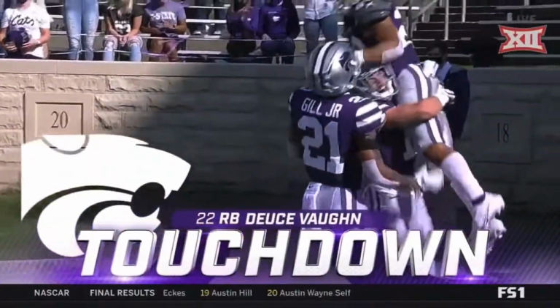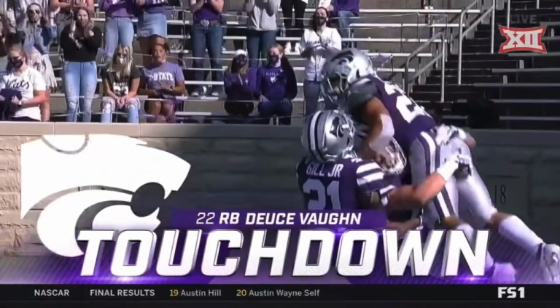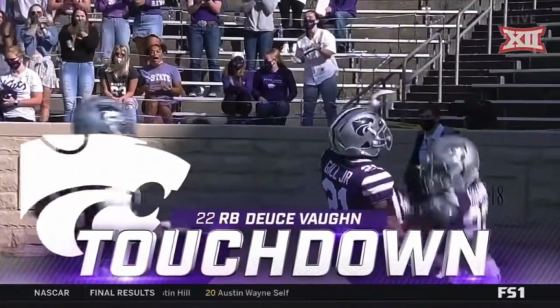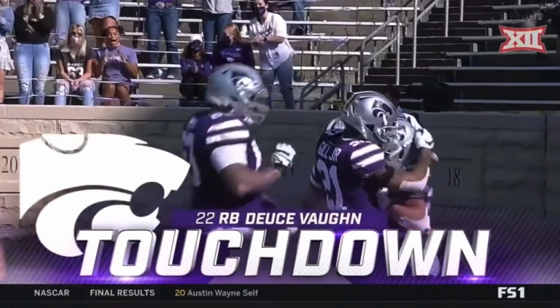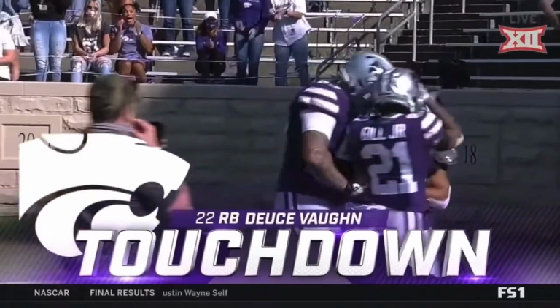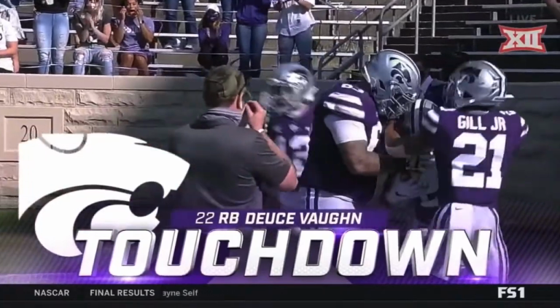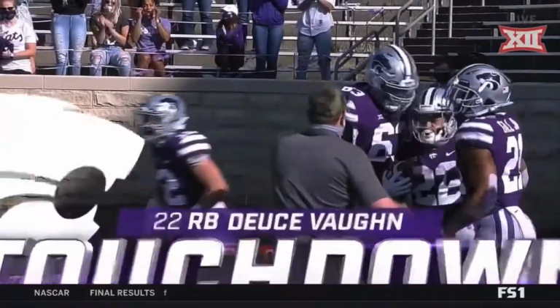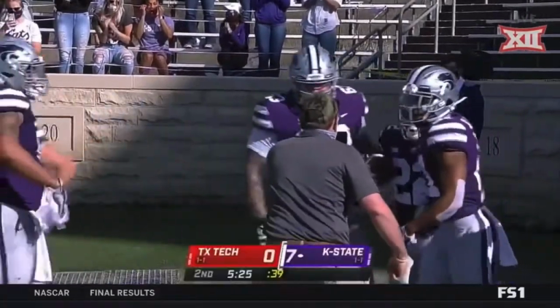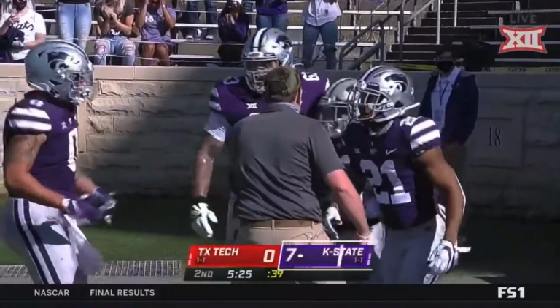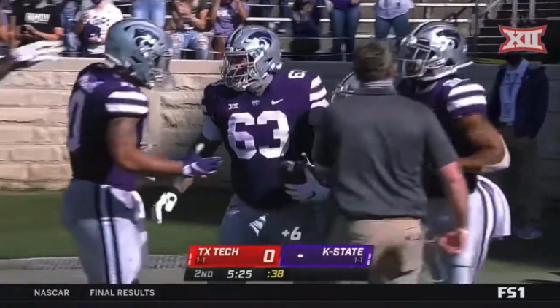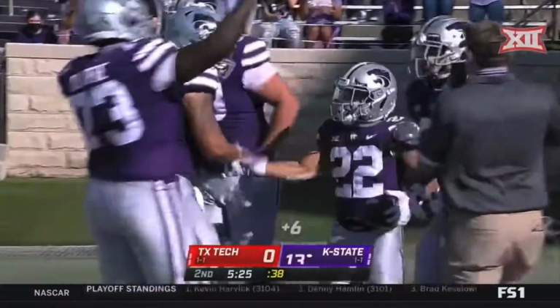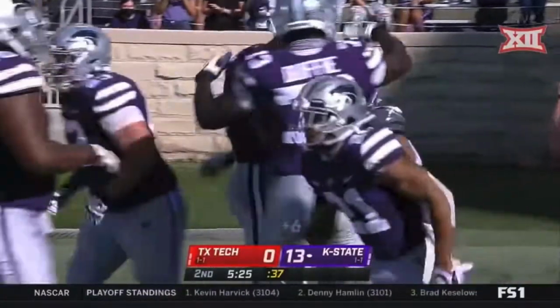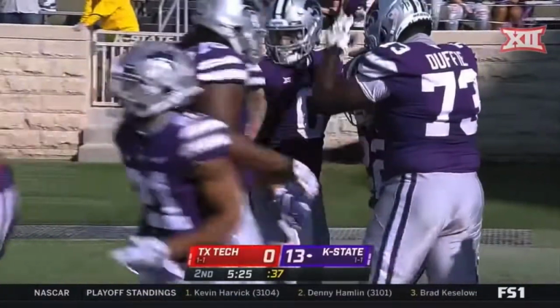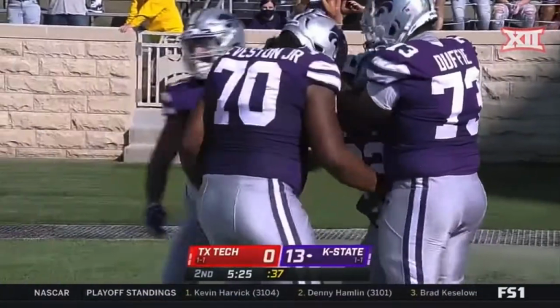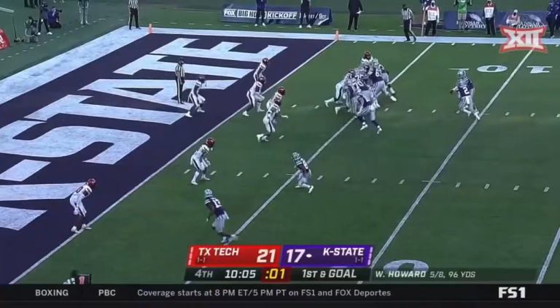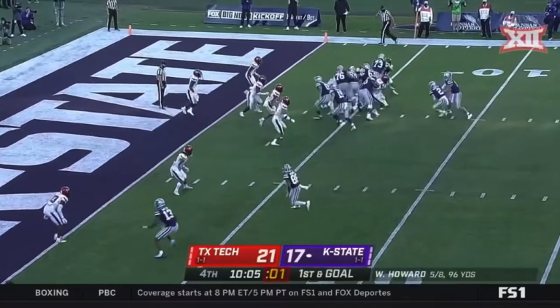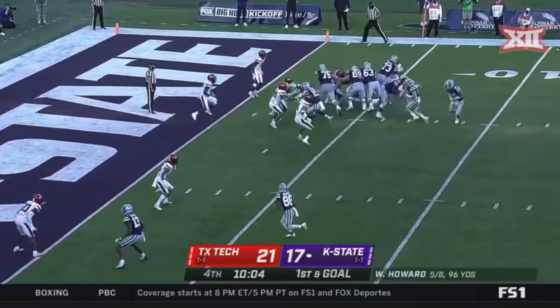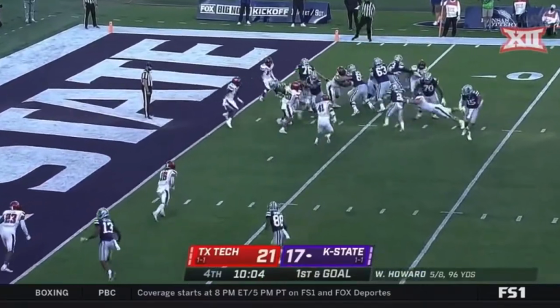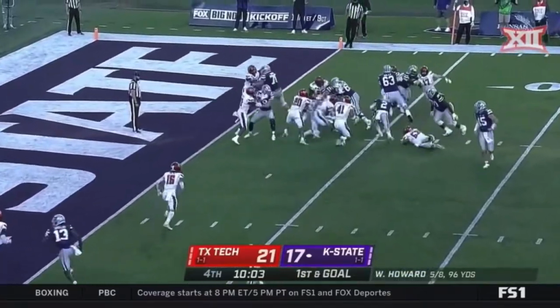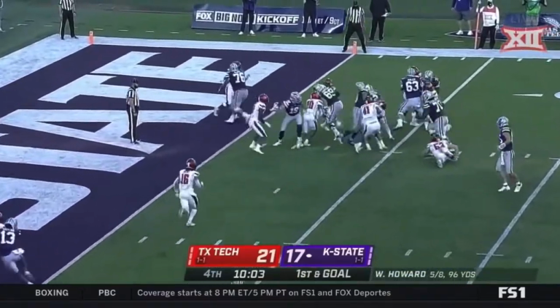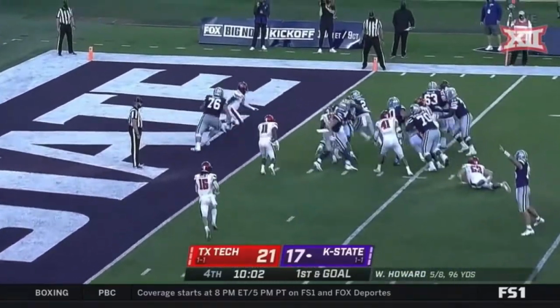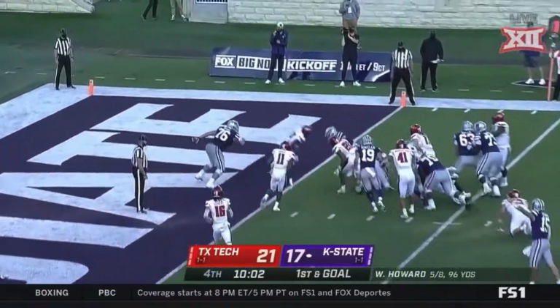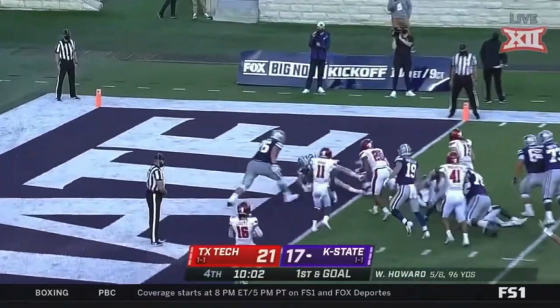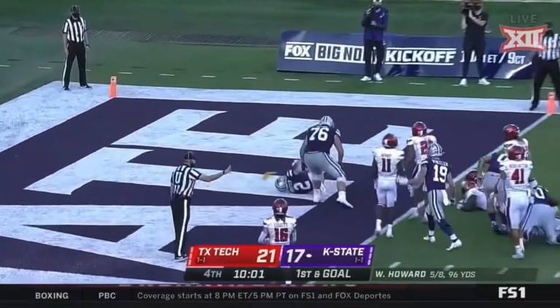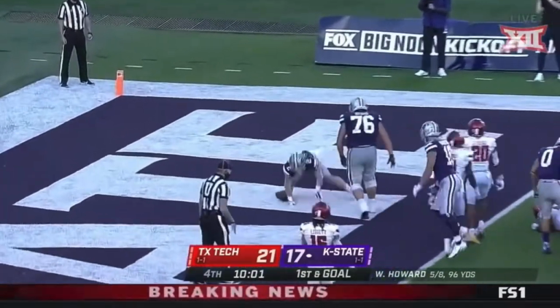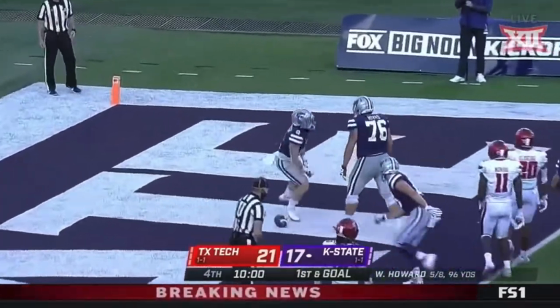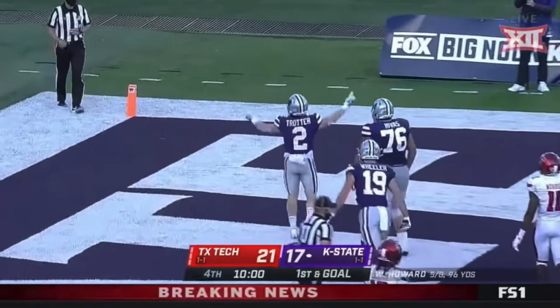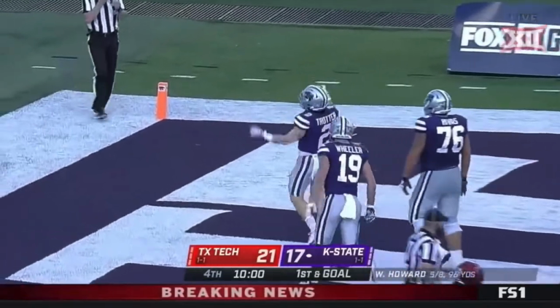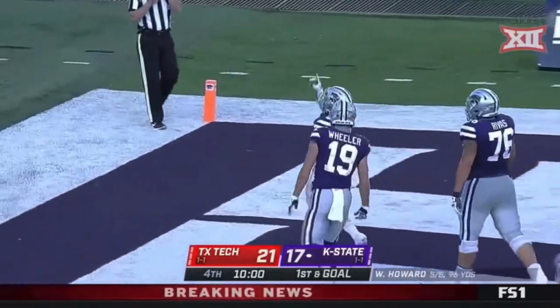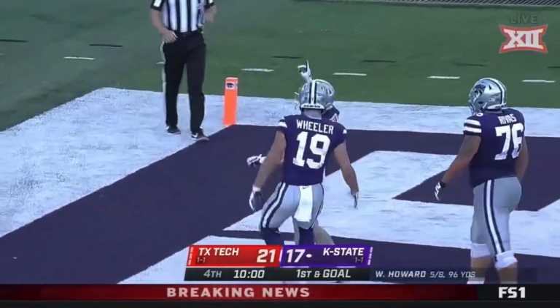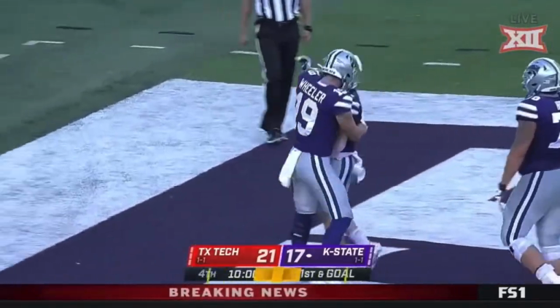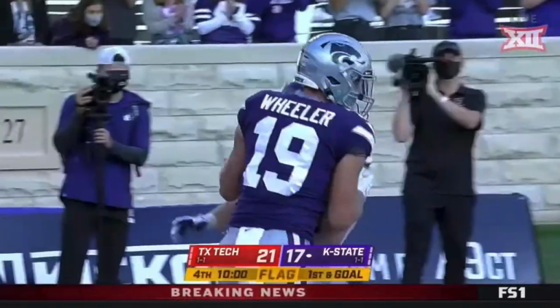There was no chance he was turning the corner, but he turned on the jets and got in for the score. They get it off — here comes Trotter, slipping a tackle, he's in! Touchdown, Kansas State. There is a flag down.